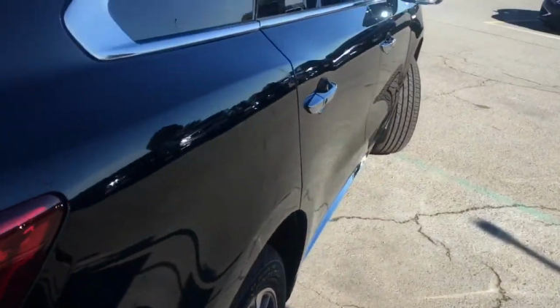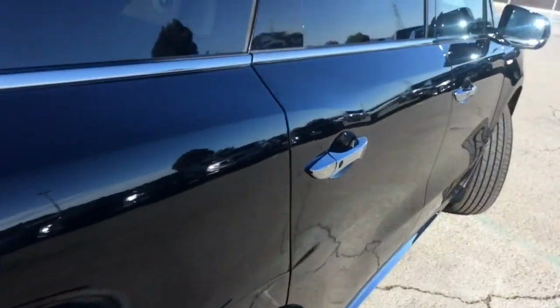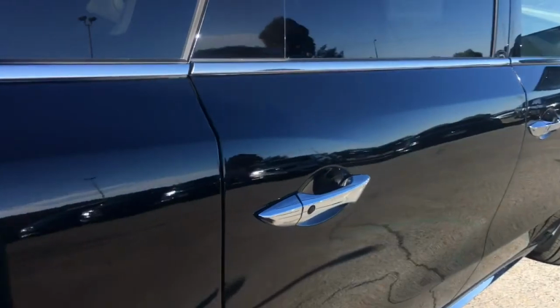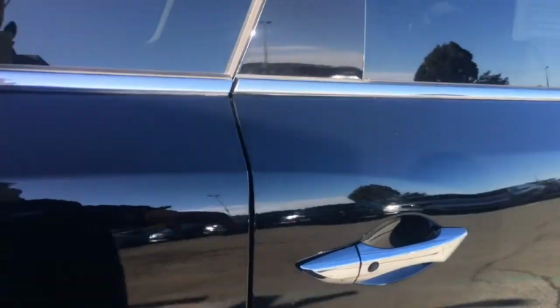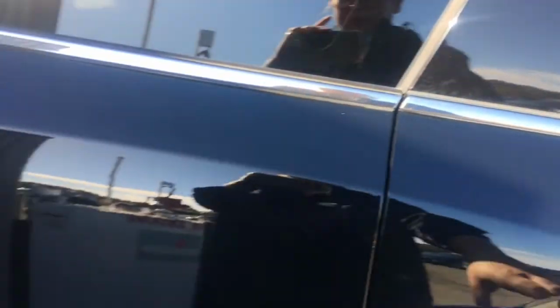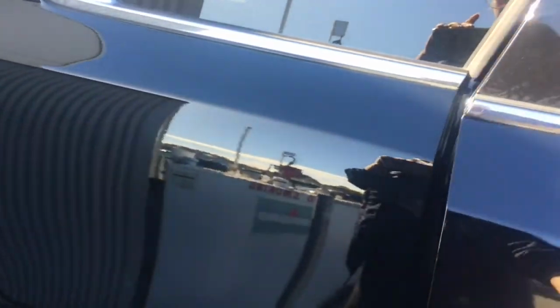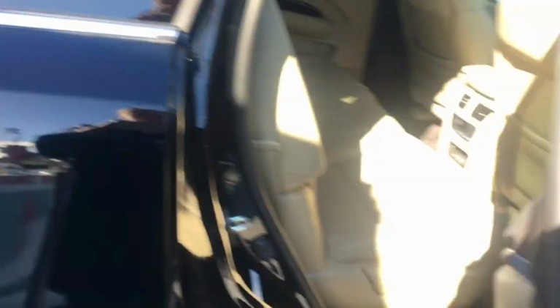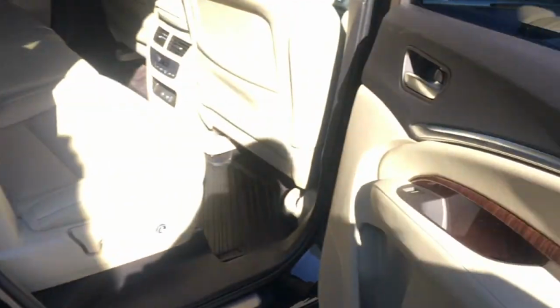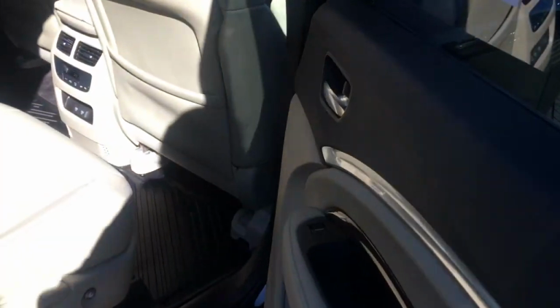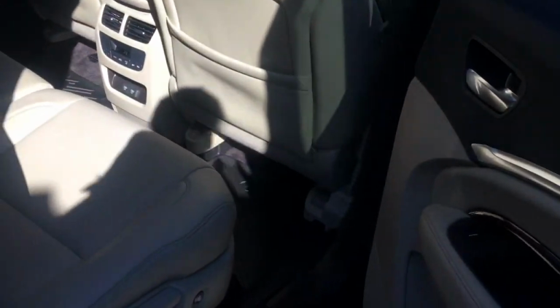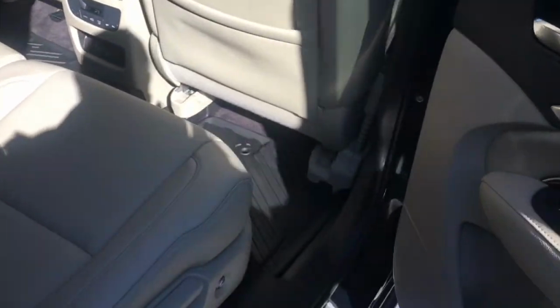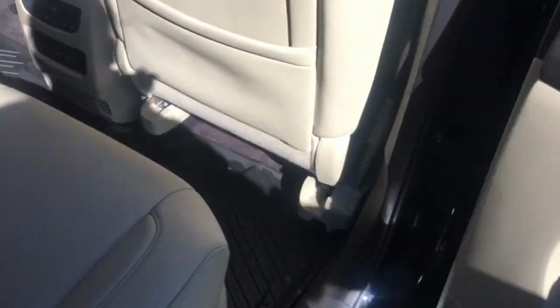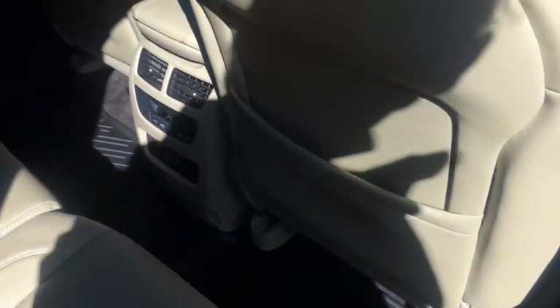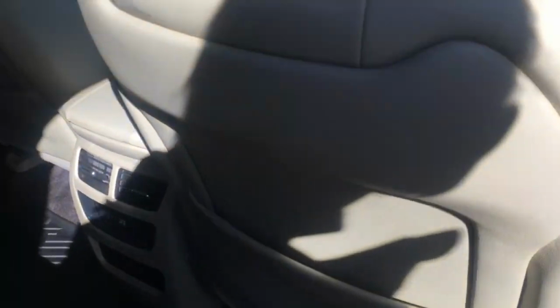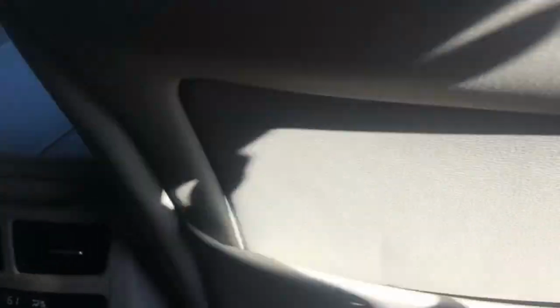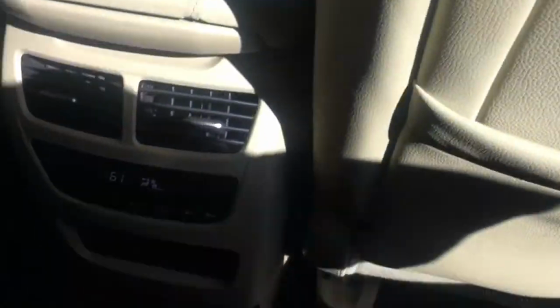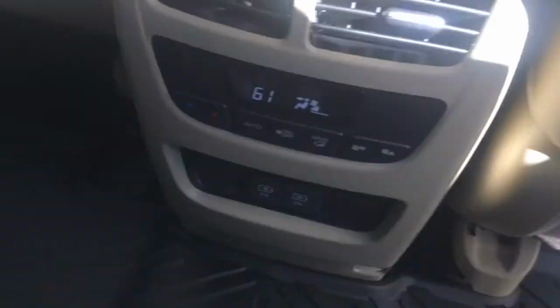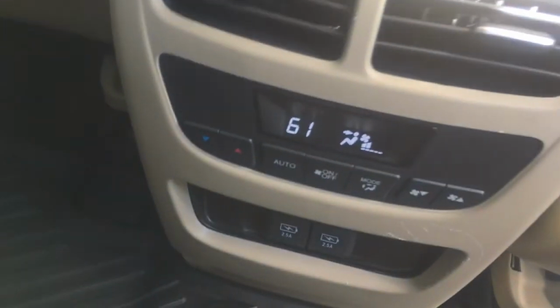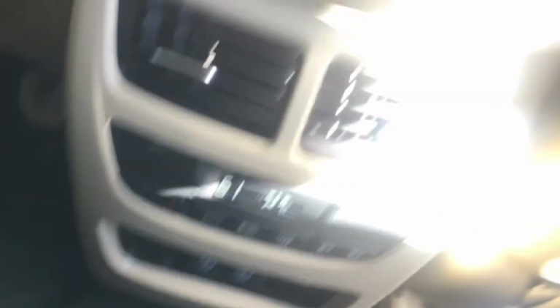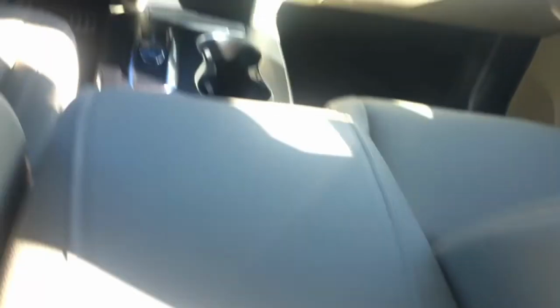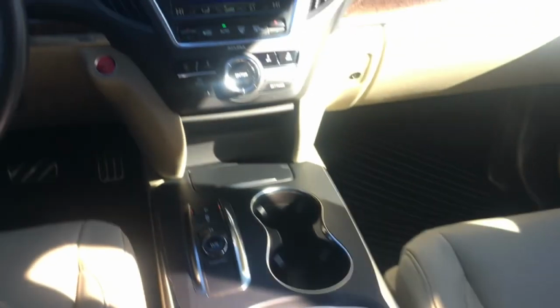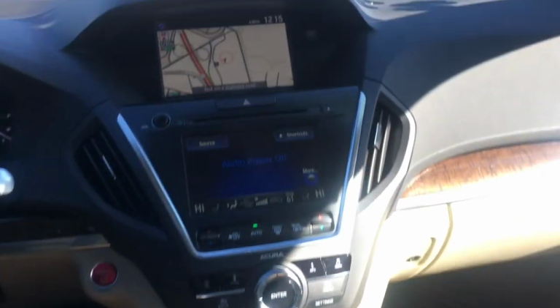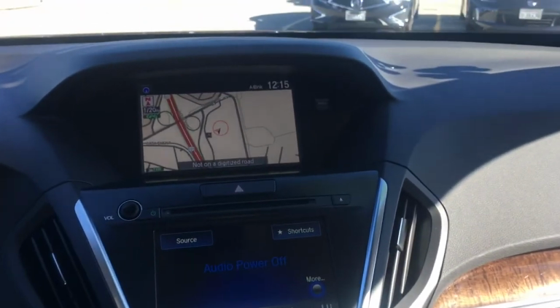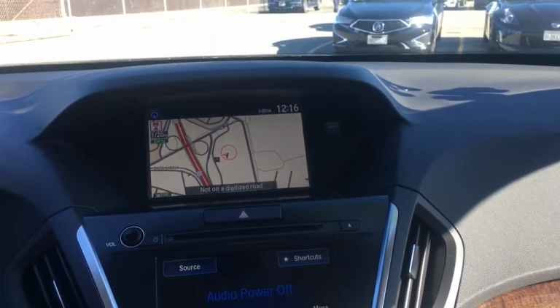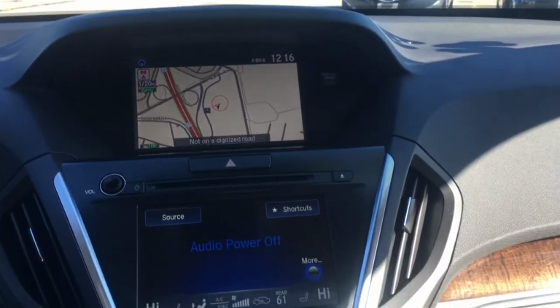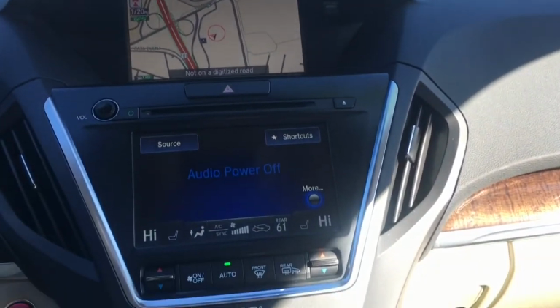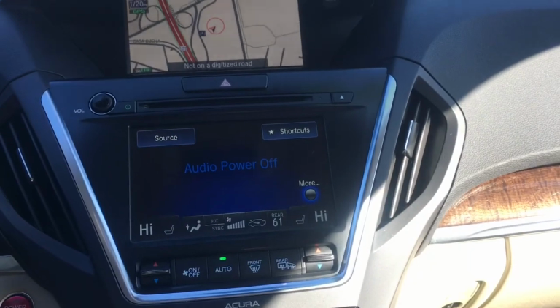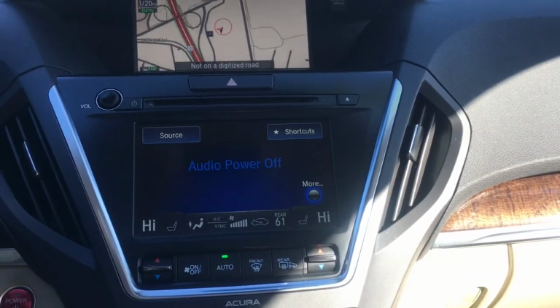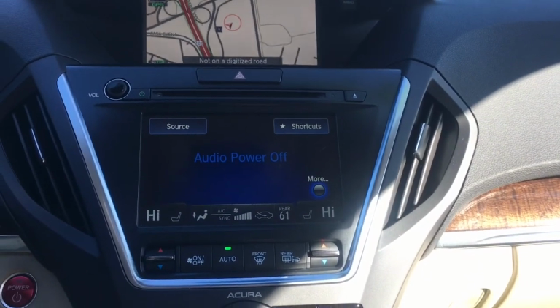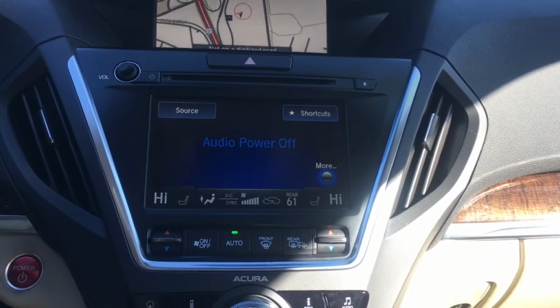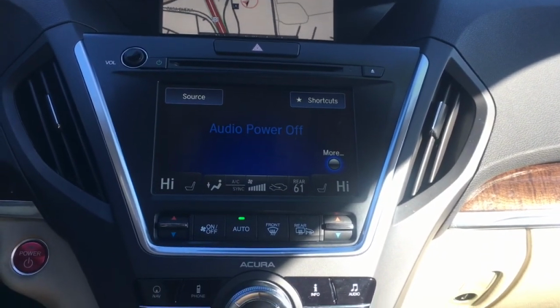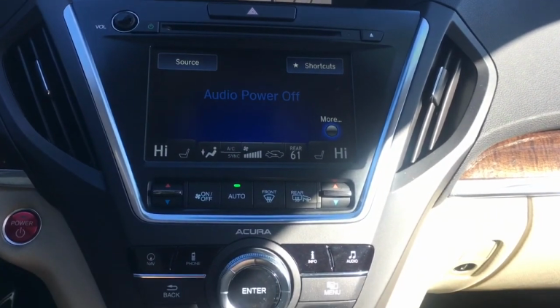Over here we have keyless entry on all four doors, tri-zone AC for the back as well, factory navigation, heated seats, and a backup camera.